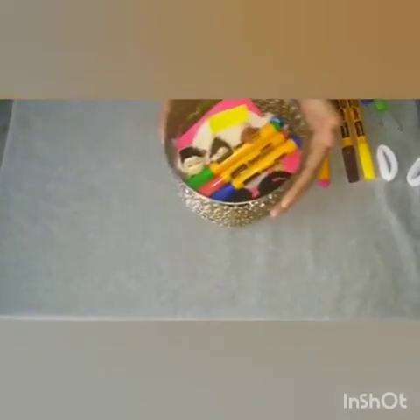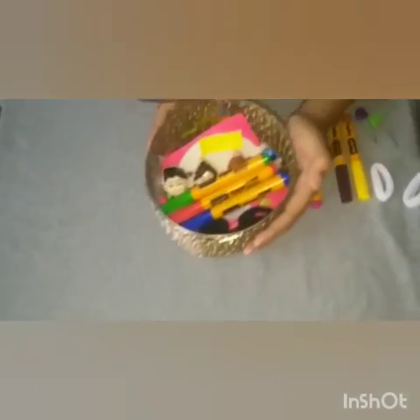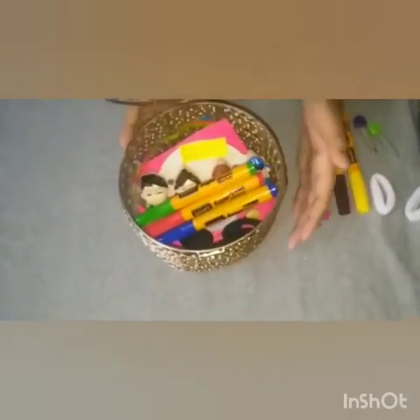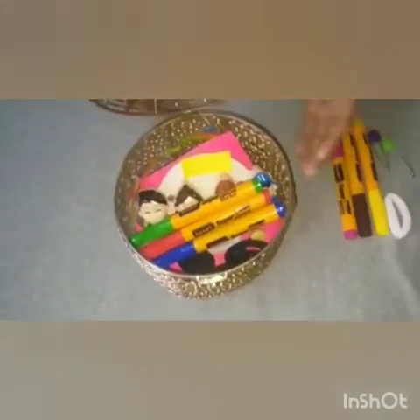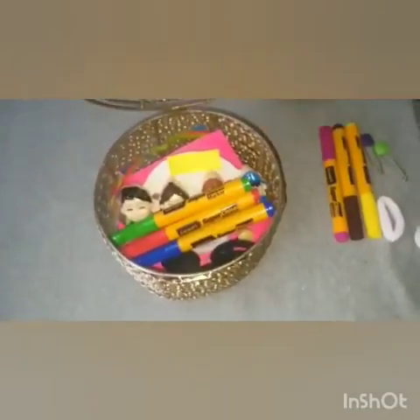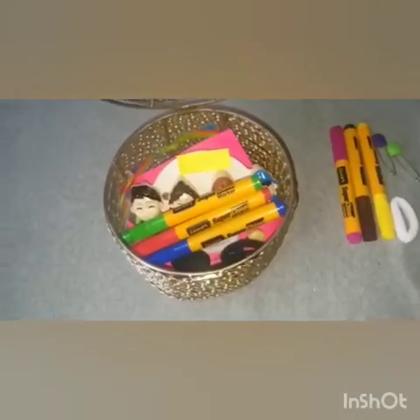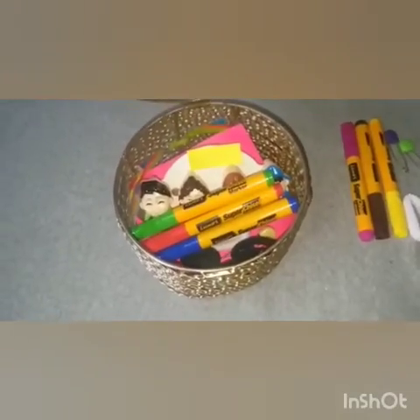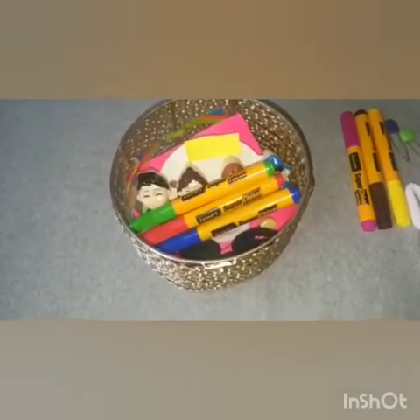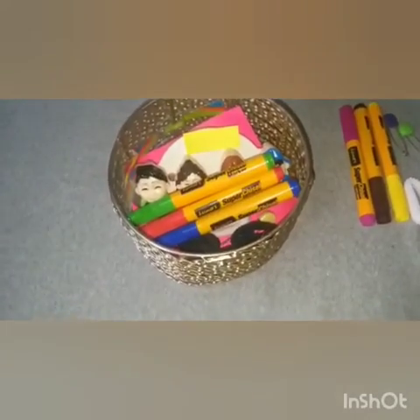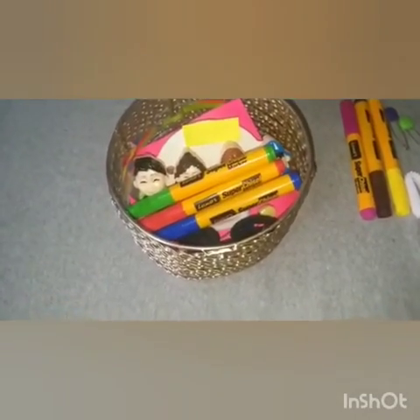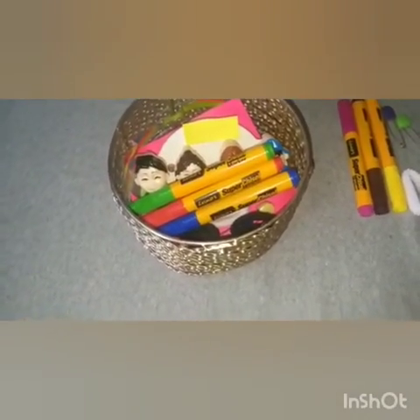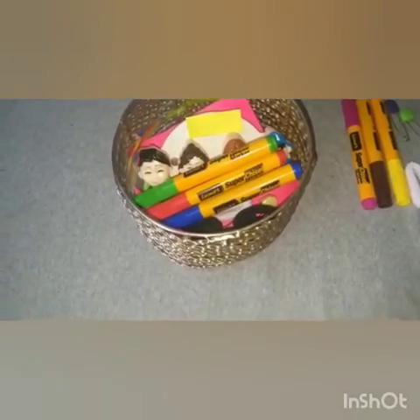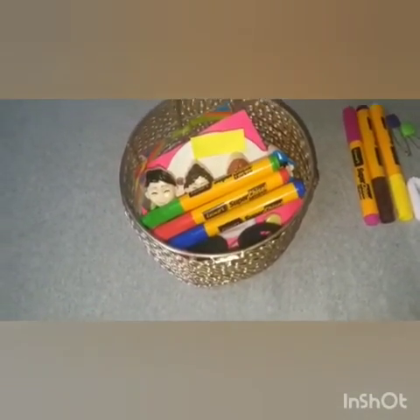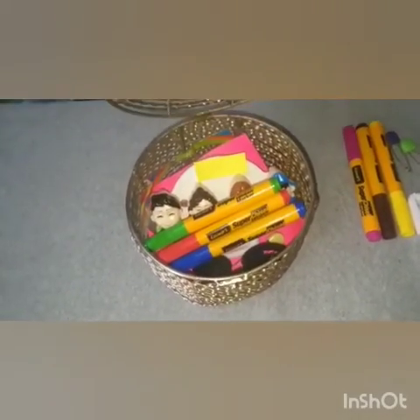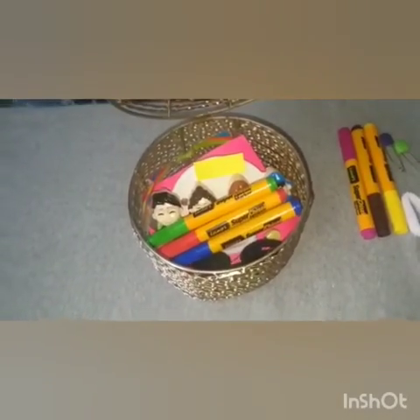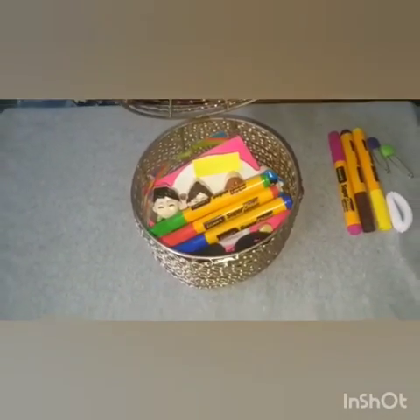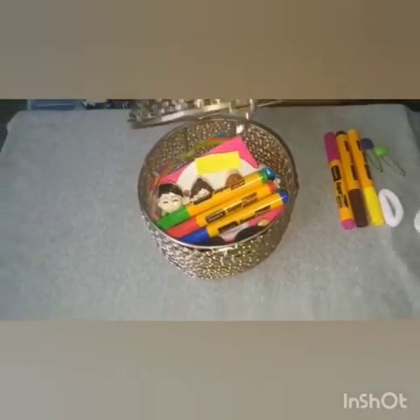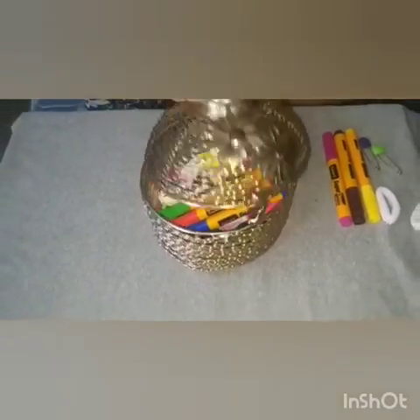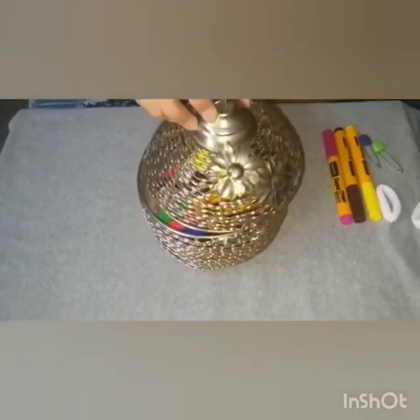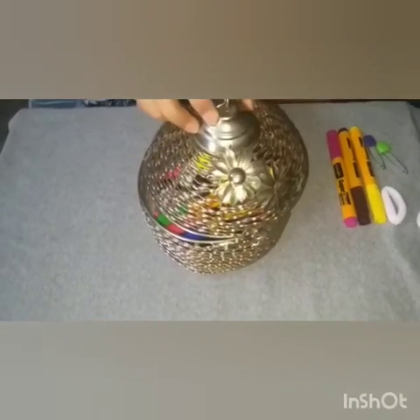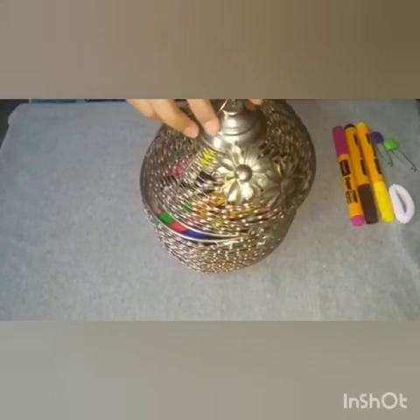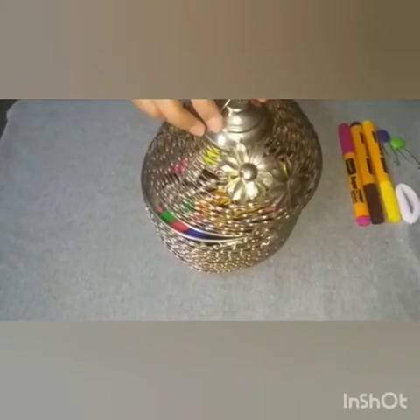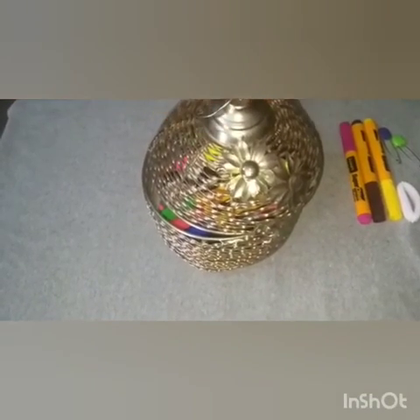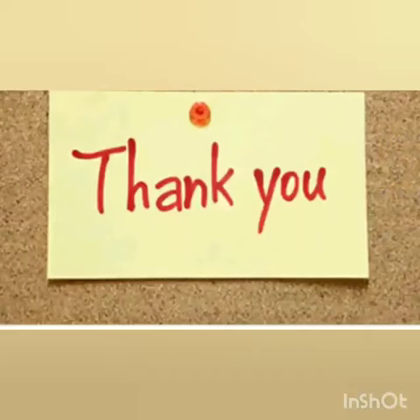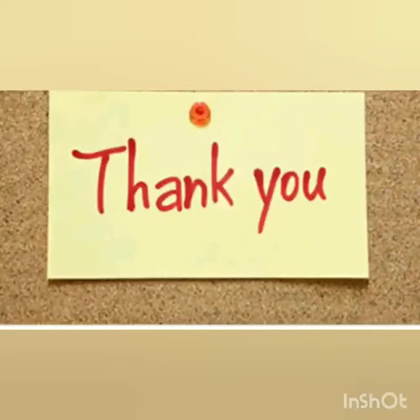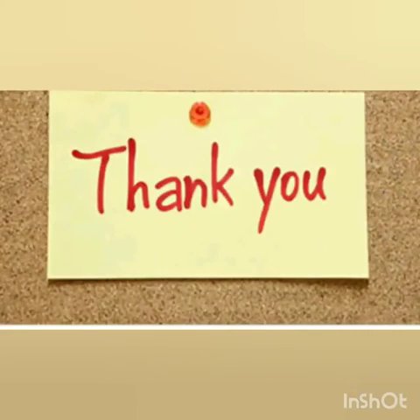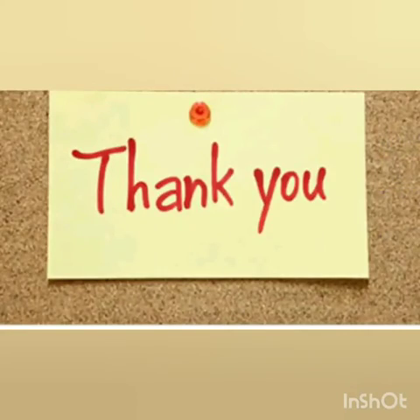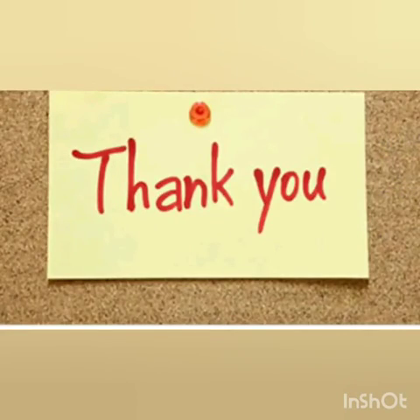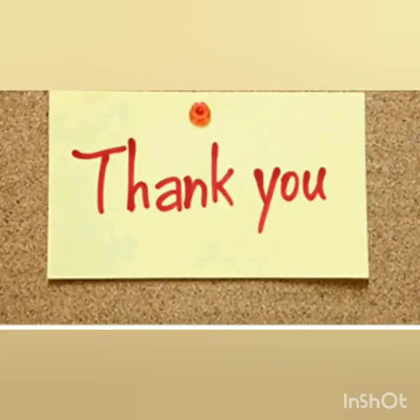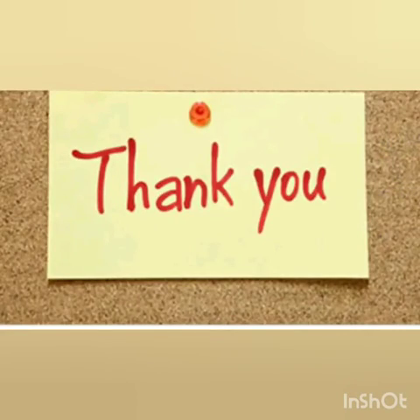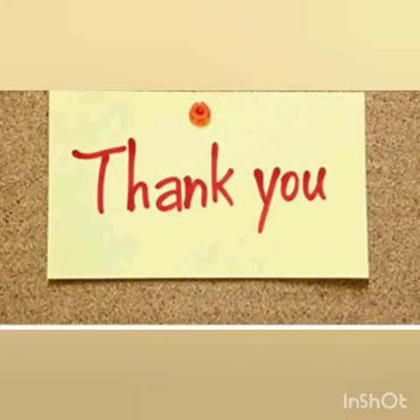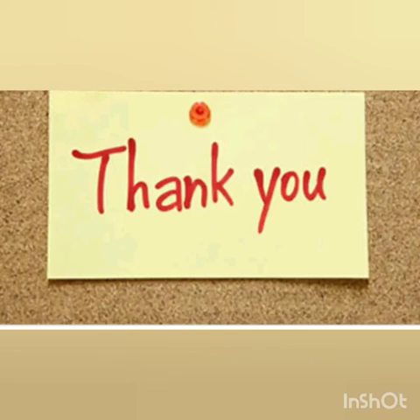Well done, kids! Did you enjoy the activity? The basket is full of things which are 4 in number. Thank you so much. Have a nice day.